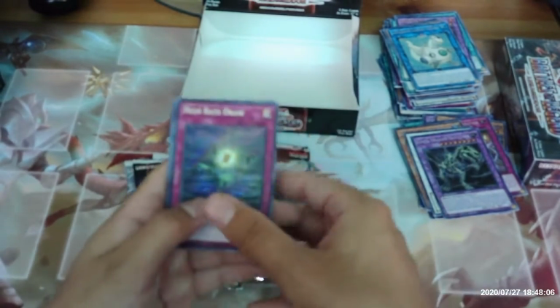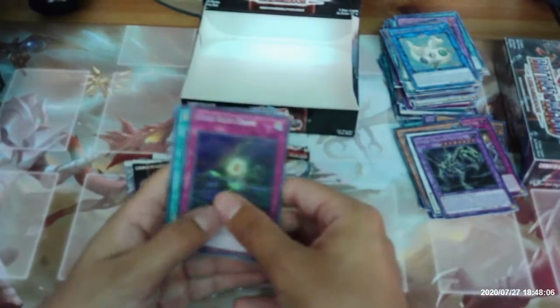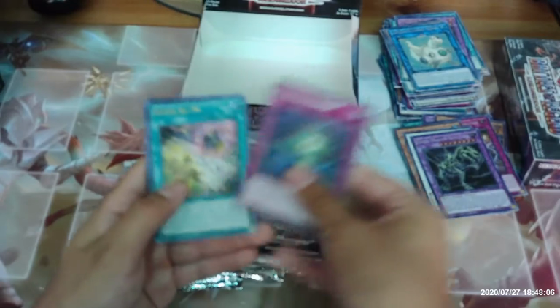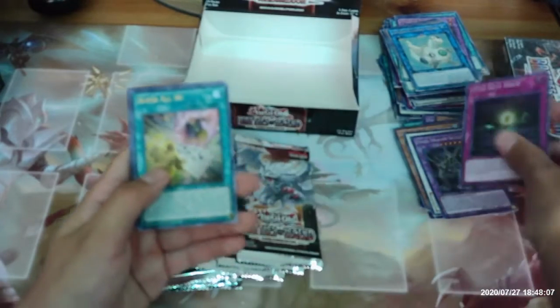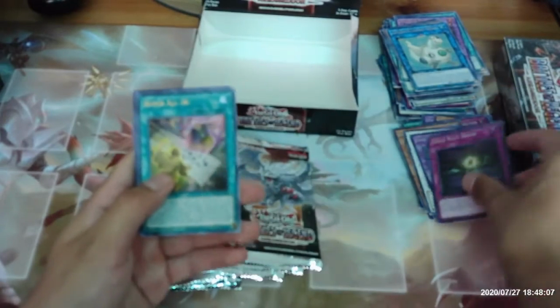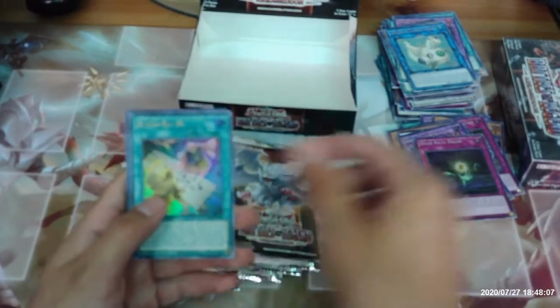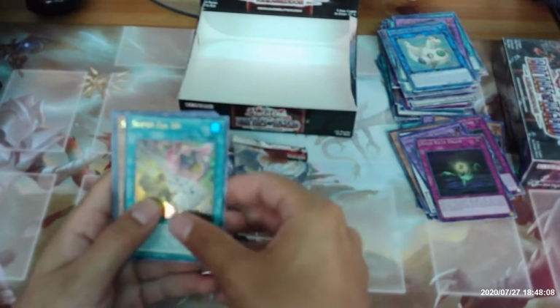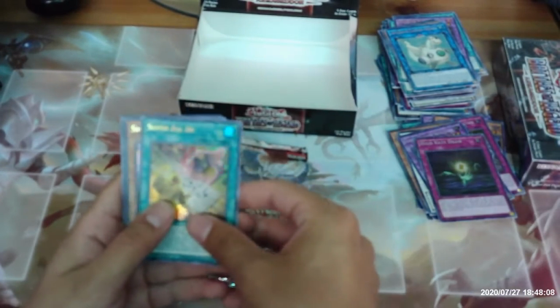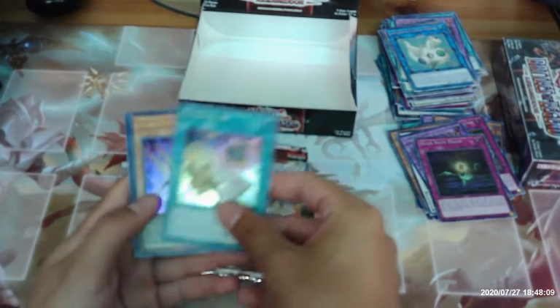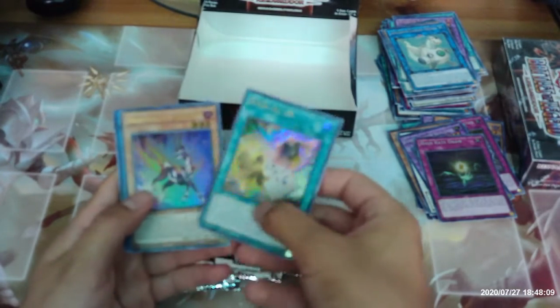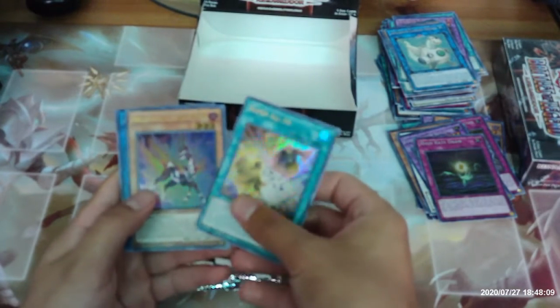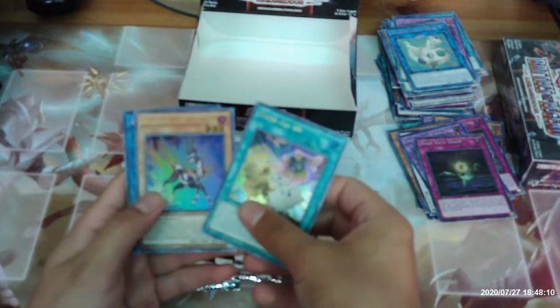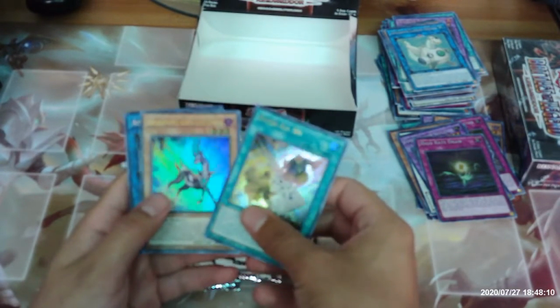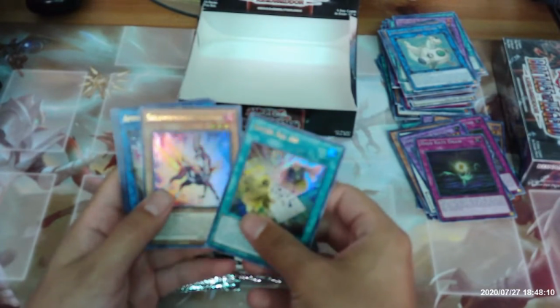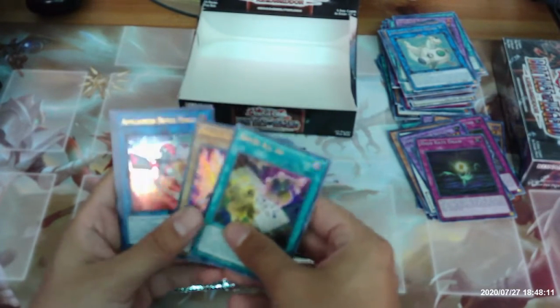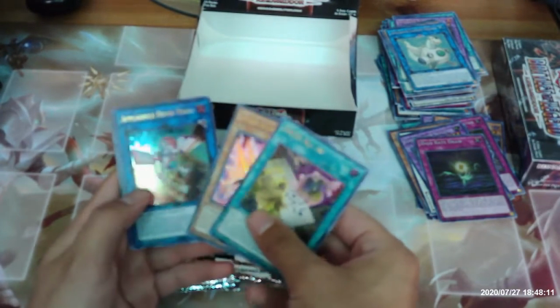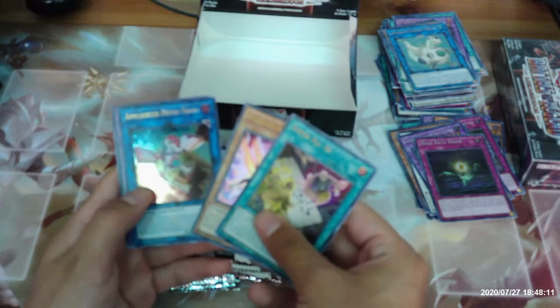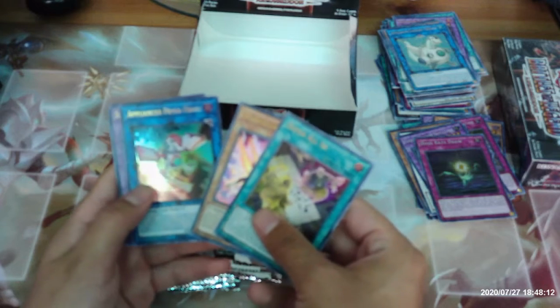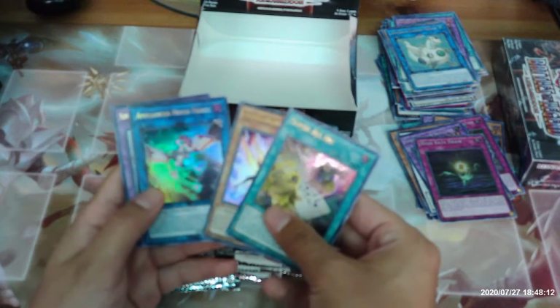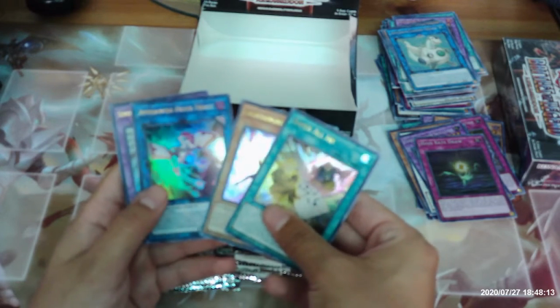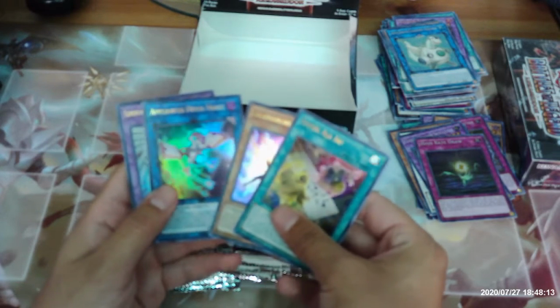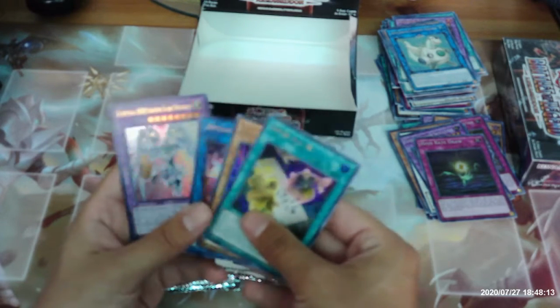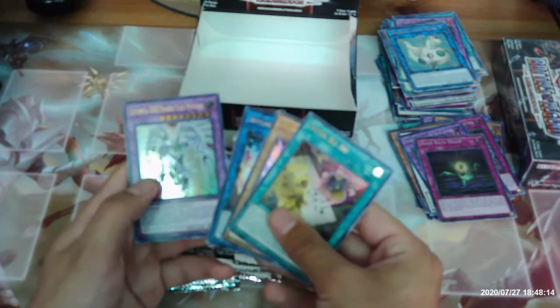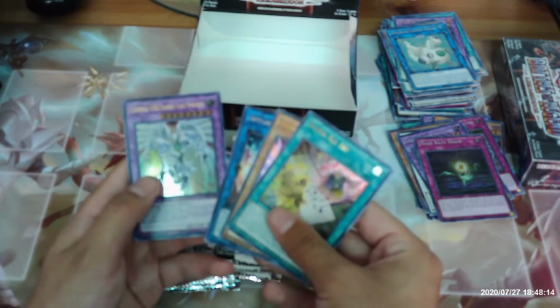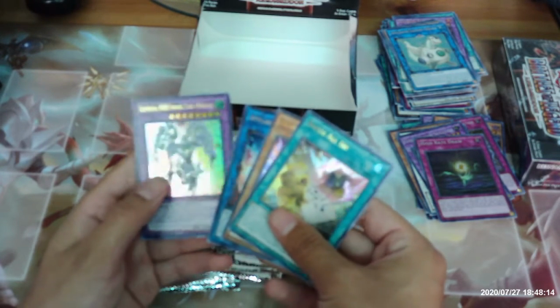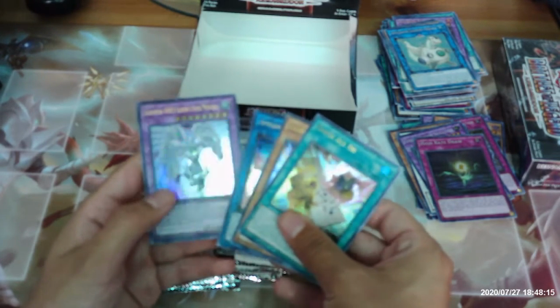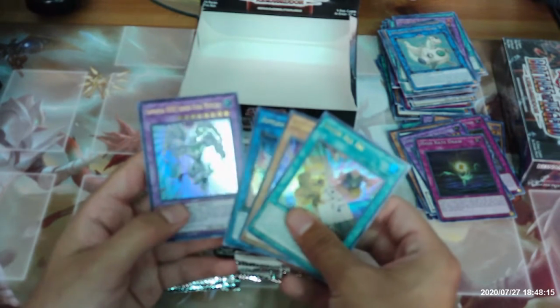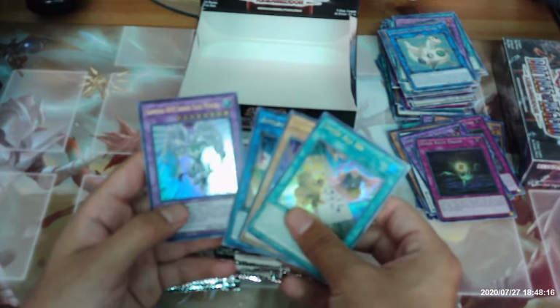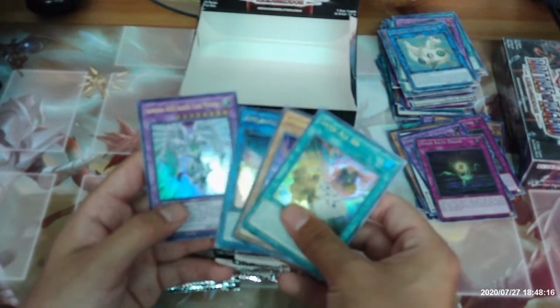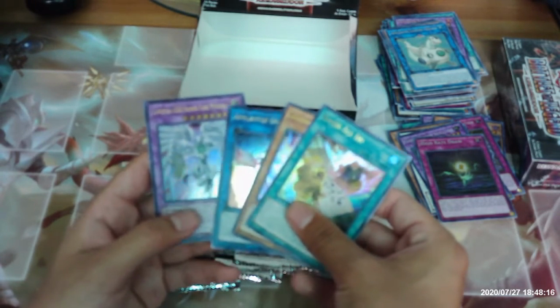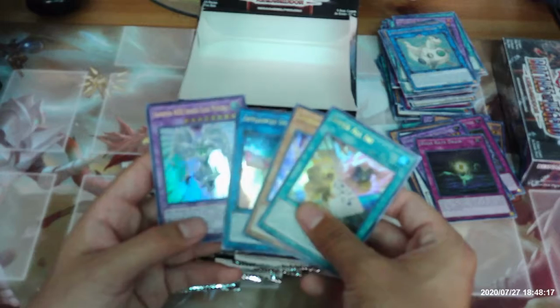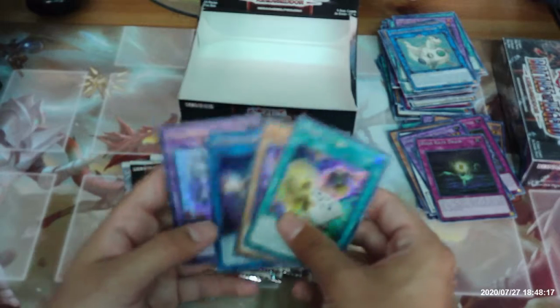High Rate Draw, Super All-In, Salamangrate Gazelle, Appliancer Dryer Drake, and Elemental Hero Shining Flare Wingman.